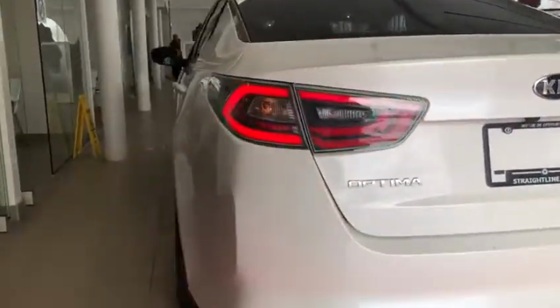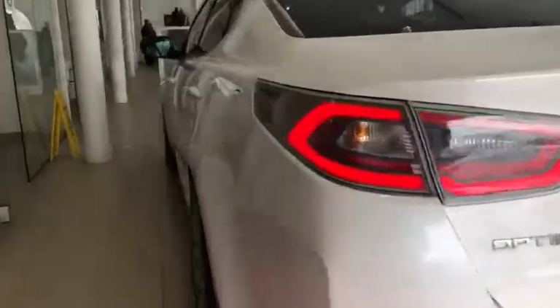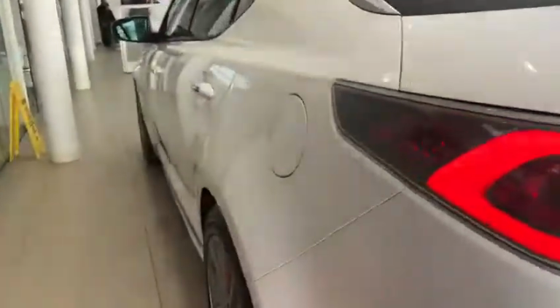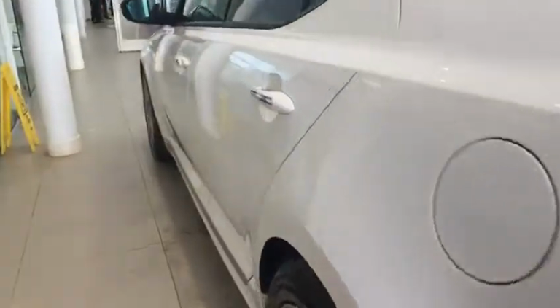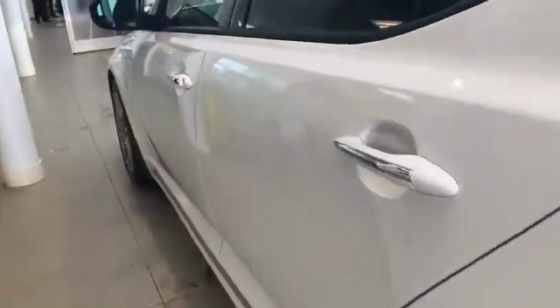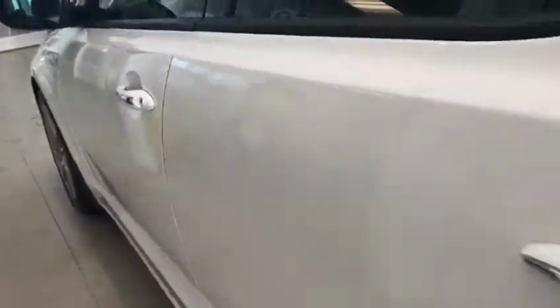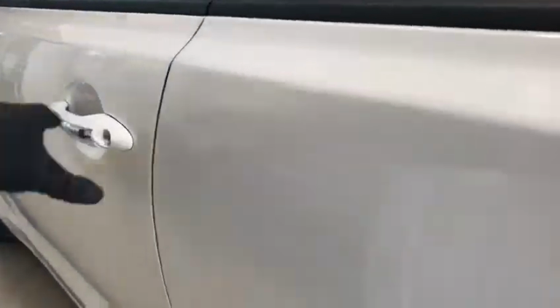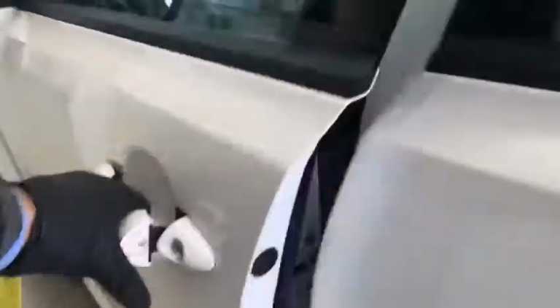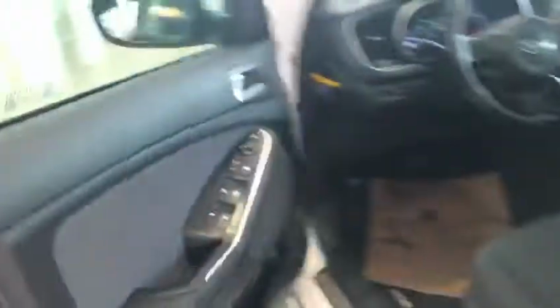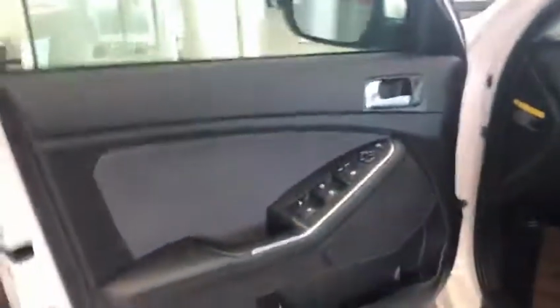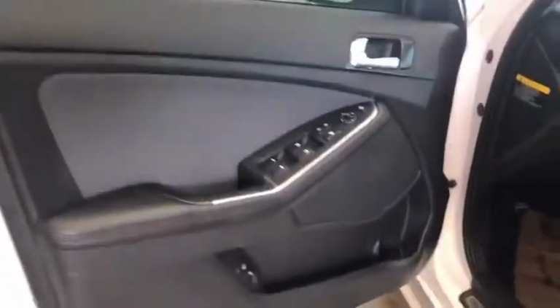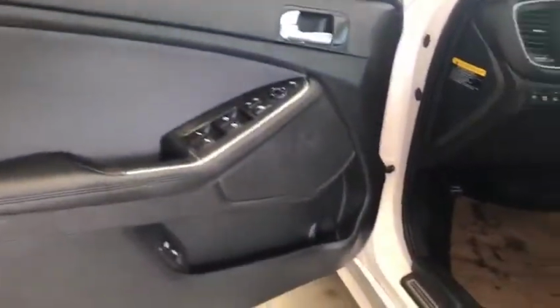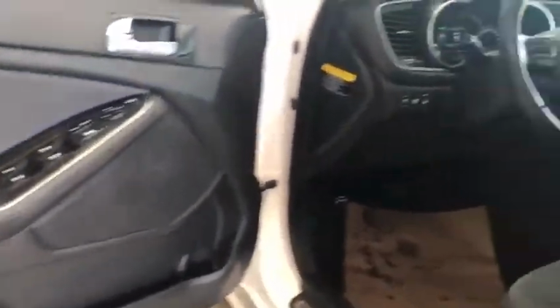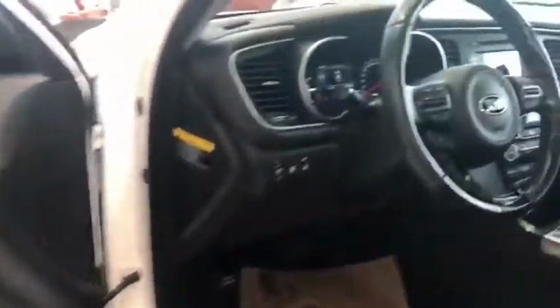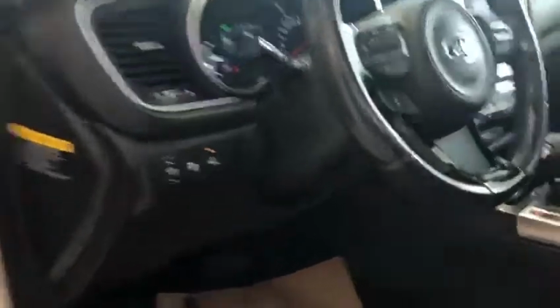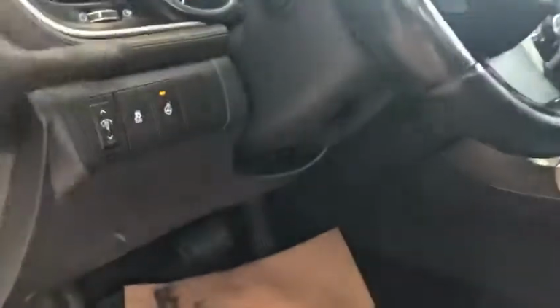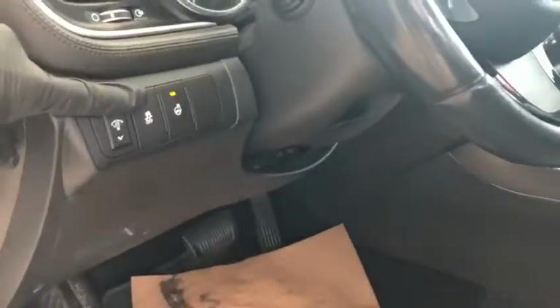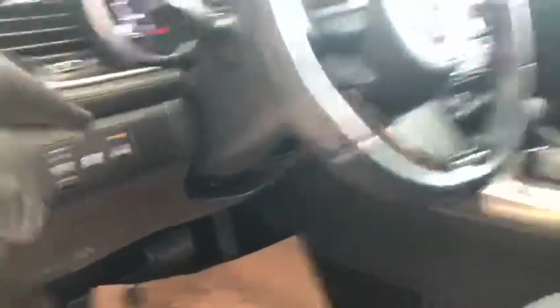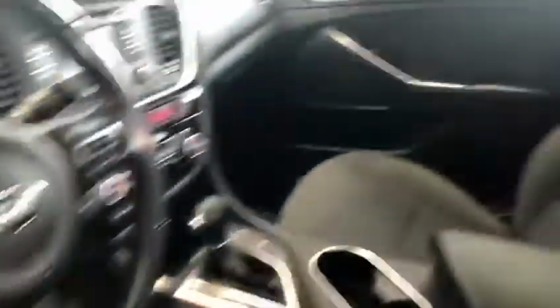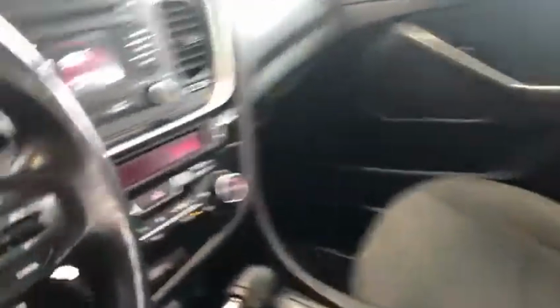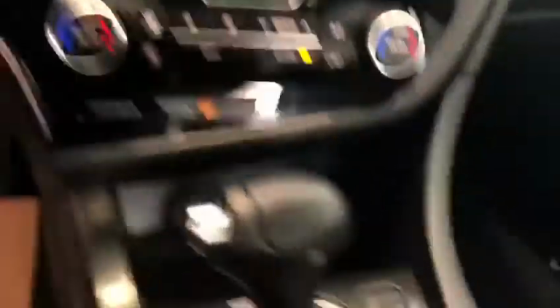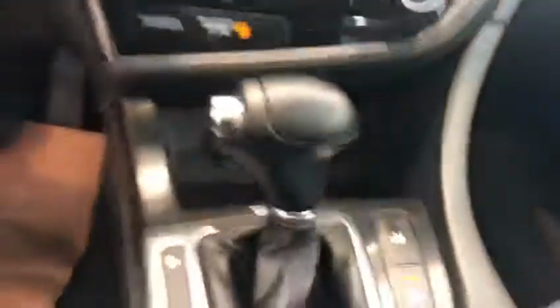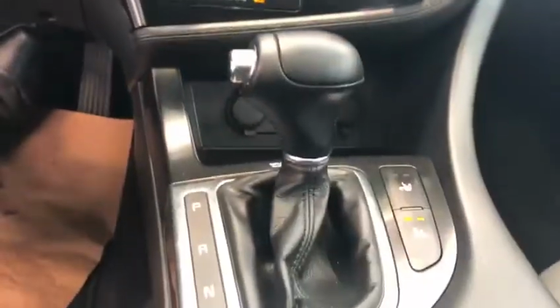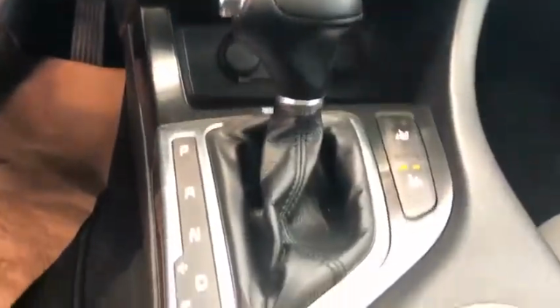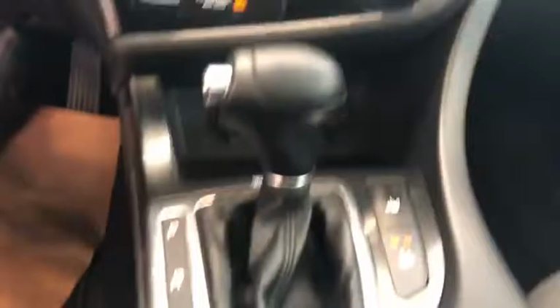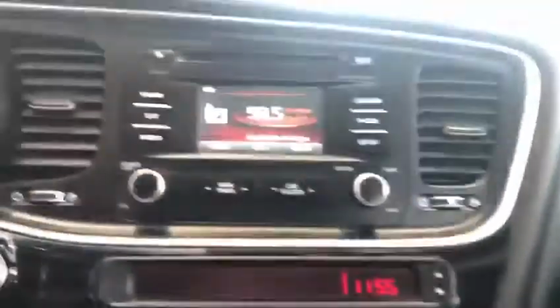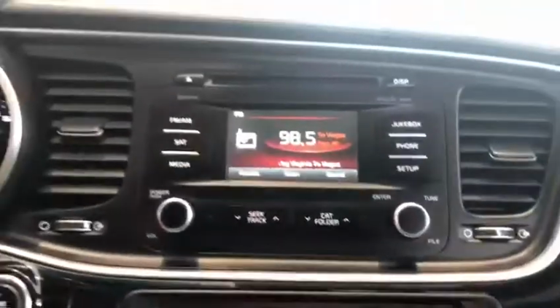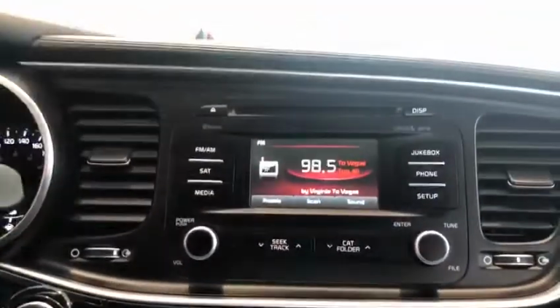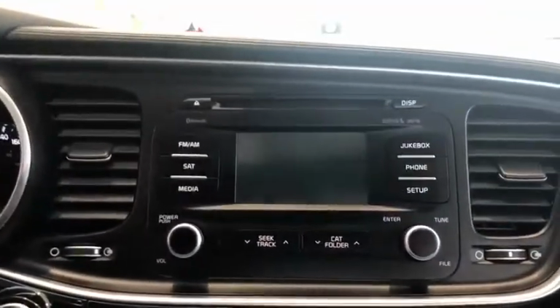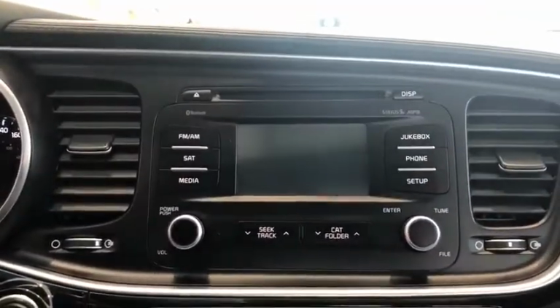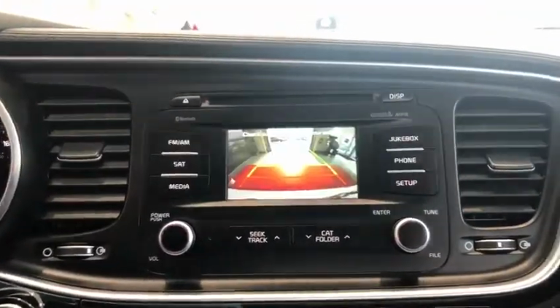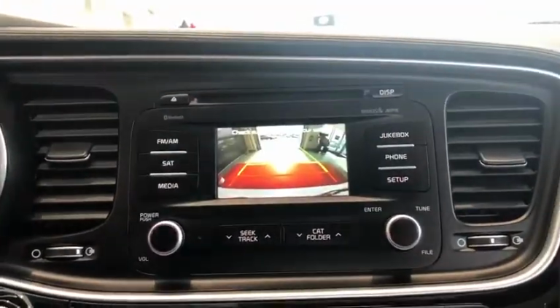Moving around to the front seat here, you've got power everything. You've got a heated steering wheel, and you also have heated seats here. Reverse camera and satellite radio.